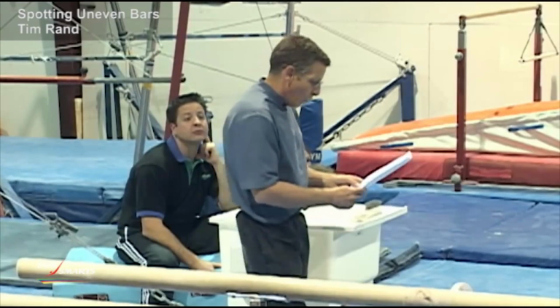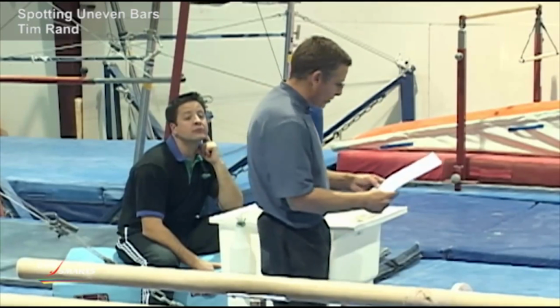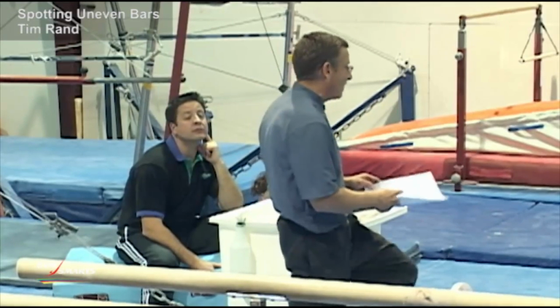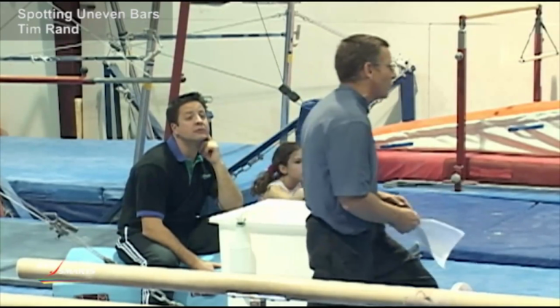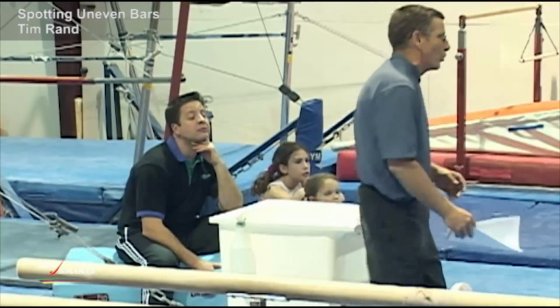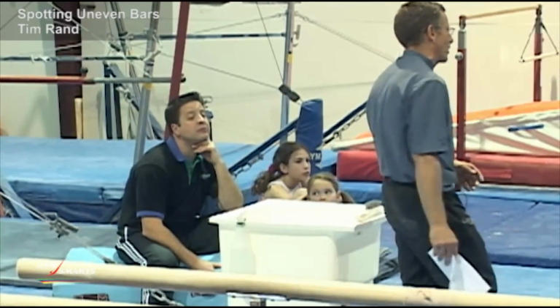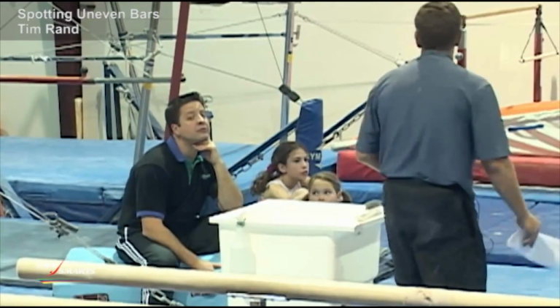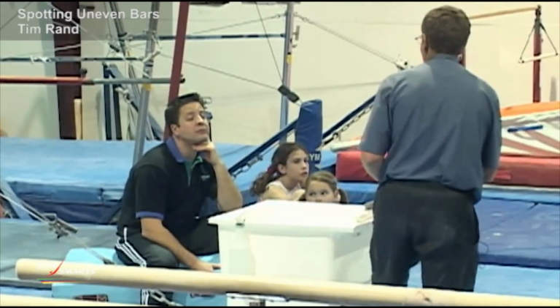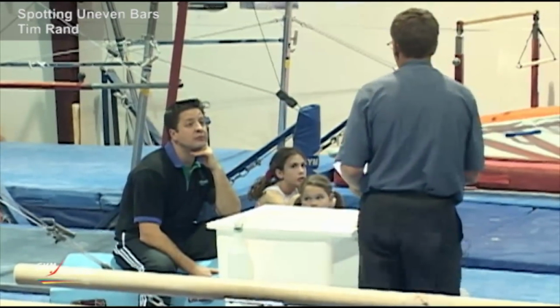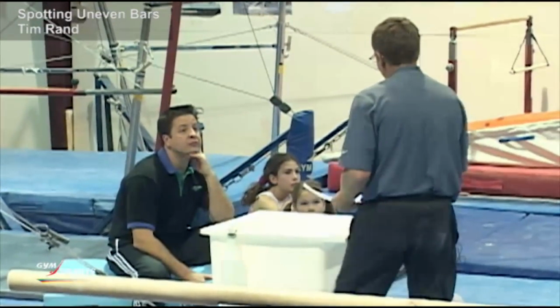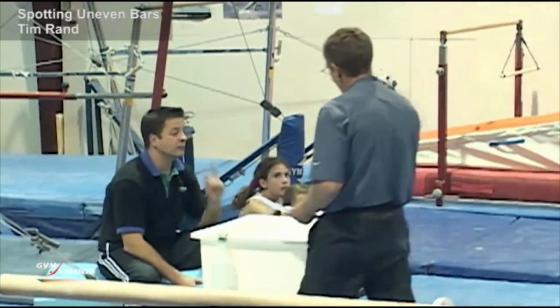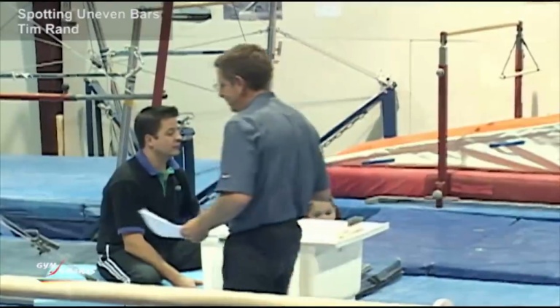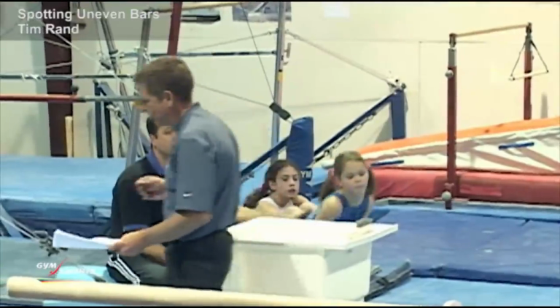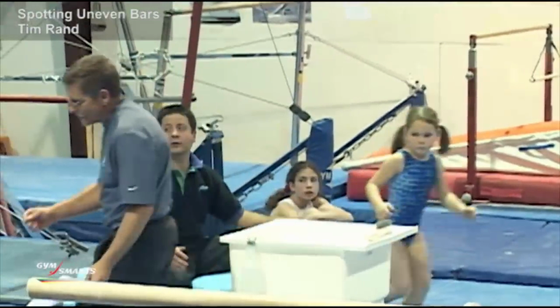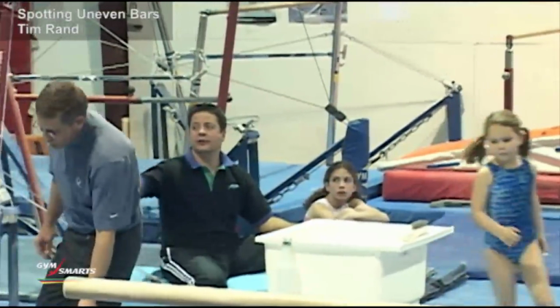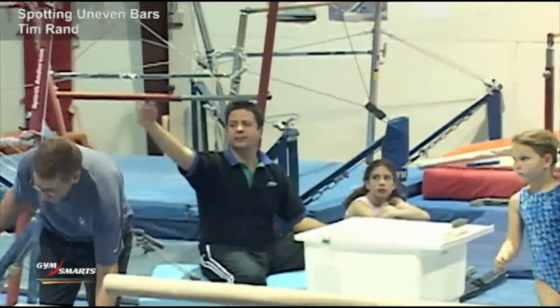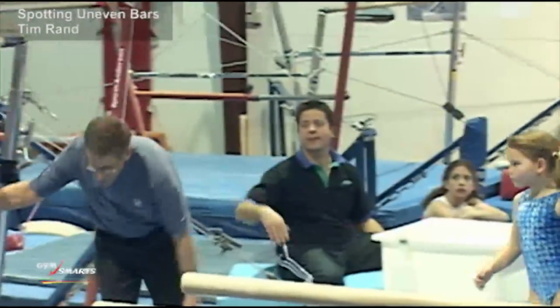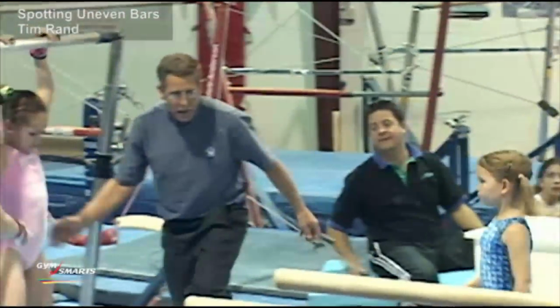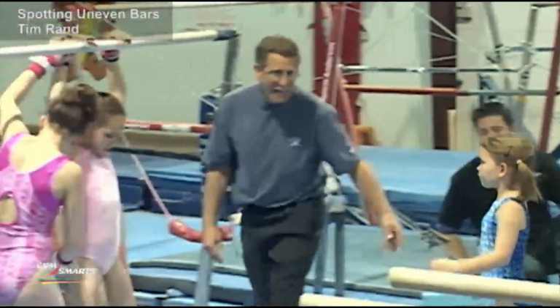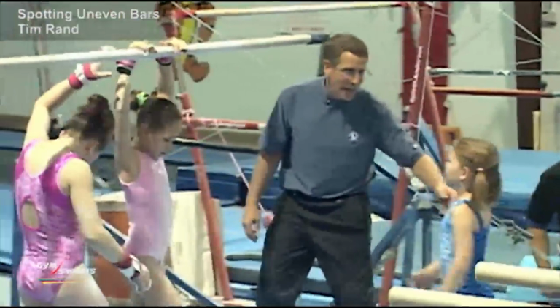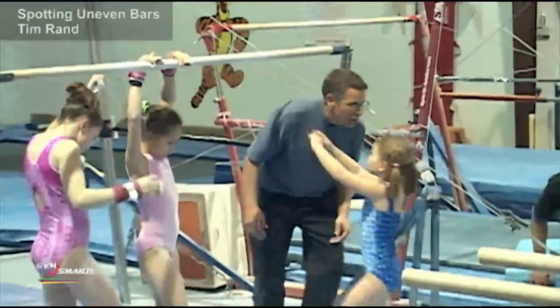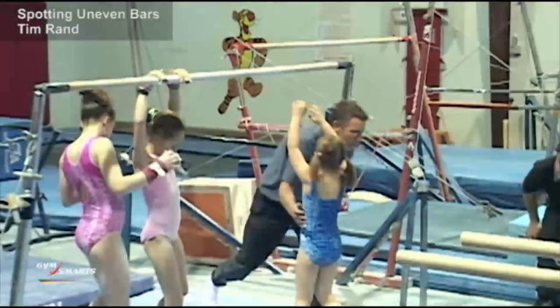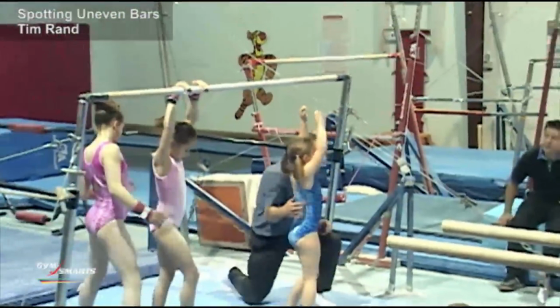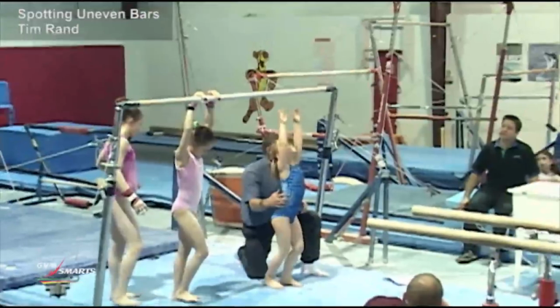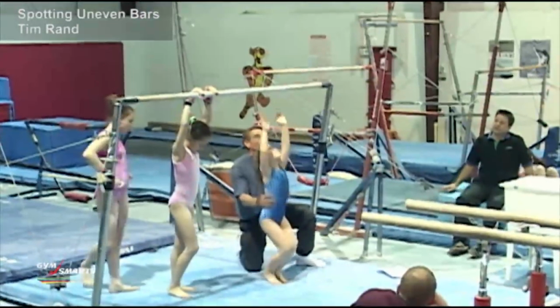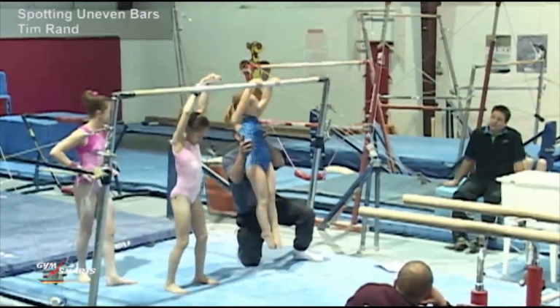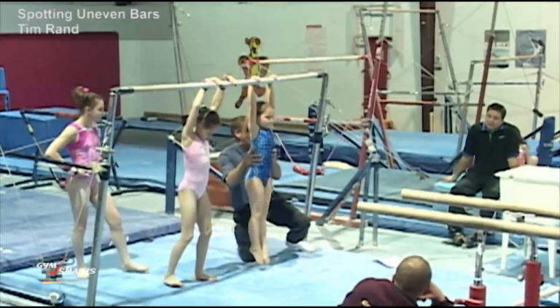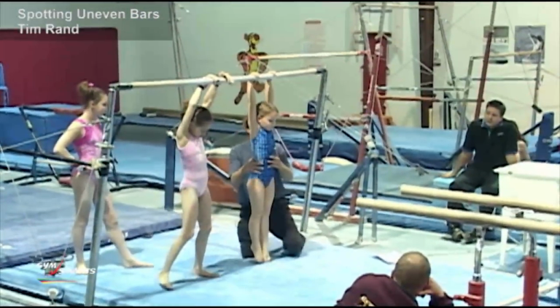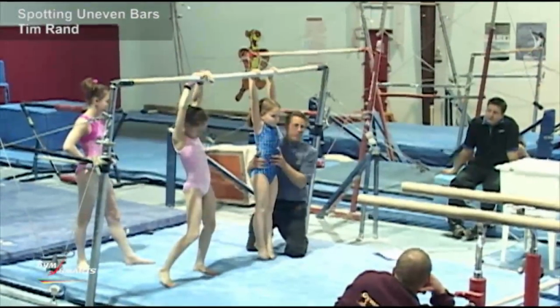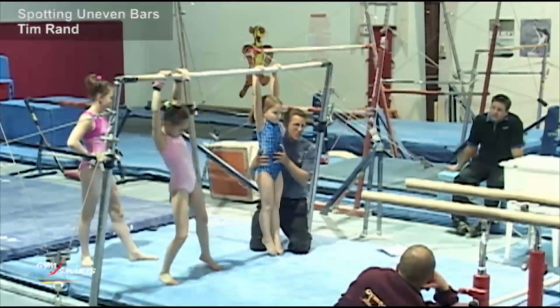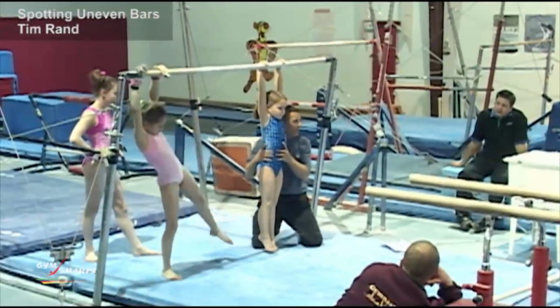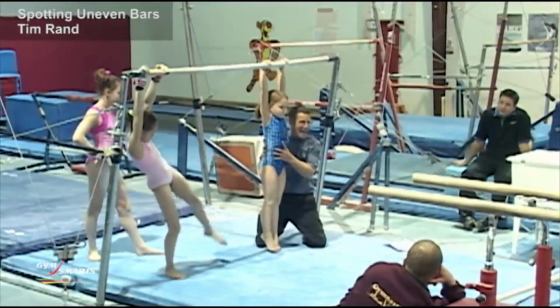When you're doing things for preschool and you're going to do hangs on the bar, come here, Claire. Anything that I'm going to do with a preschool gymnast that they're hanging, I pretty much have their body.